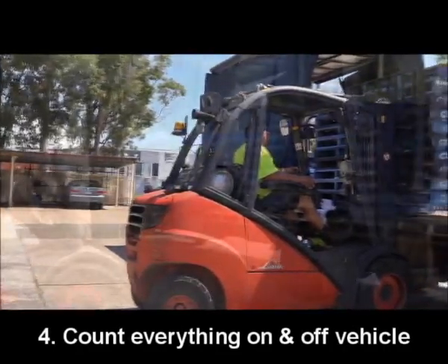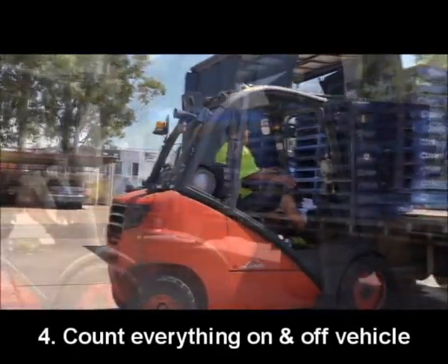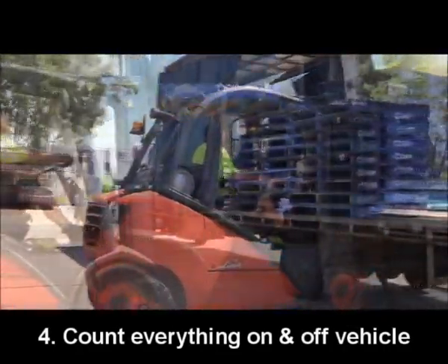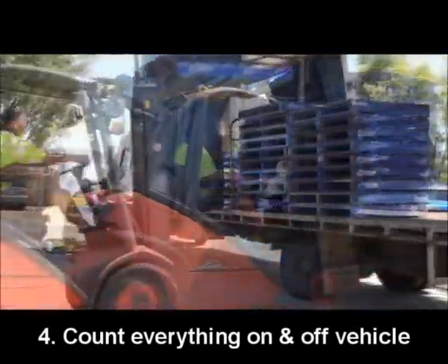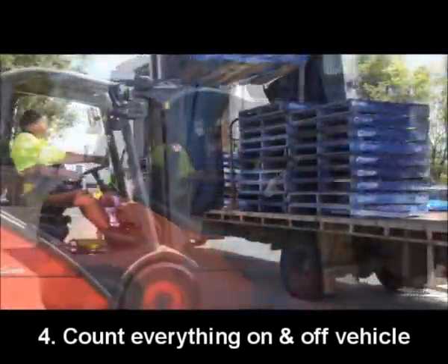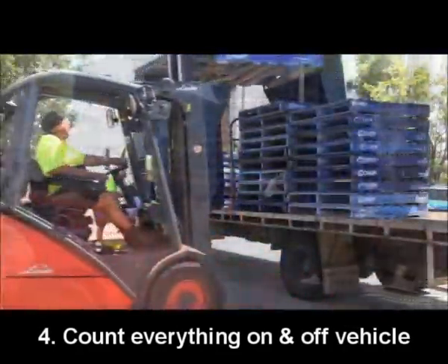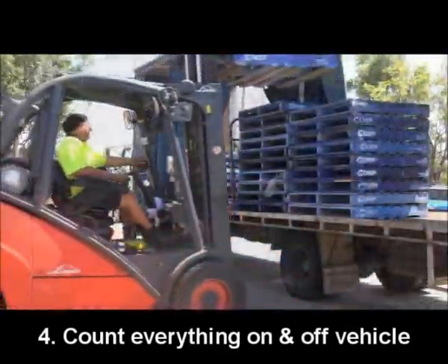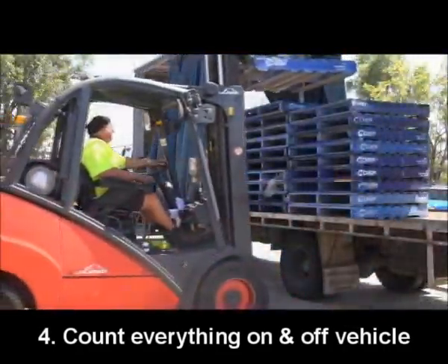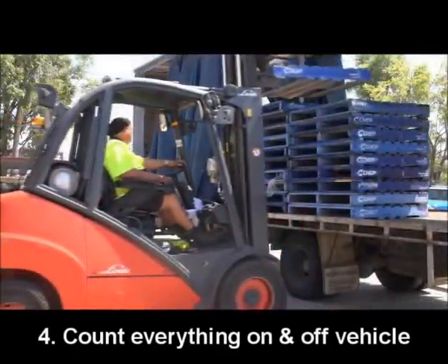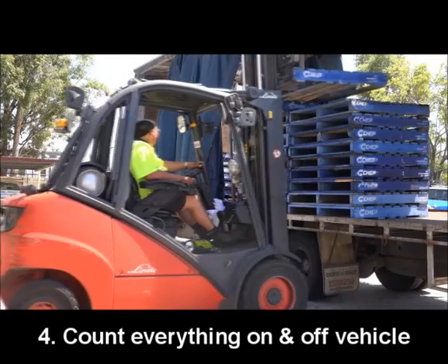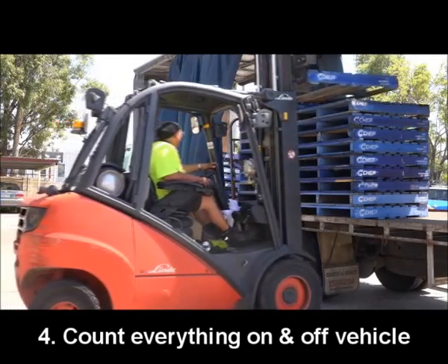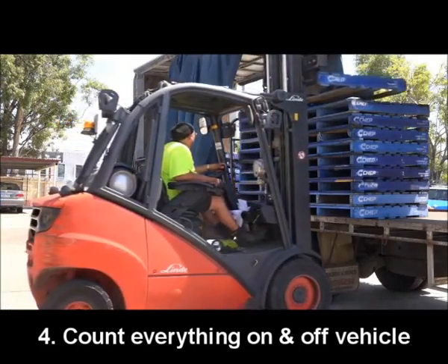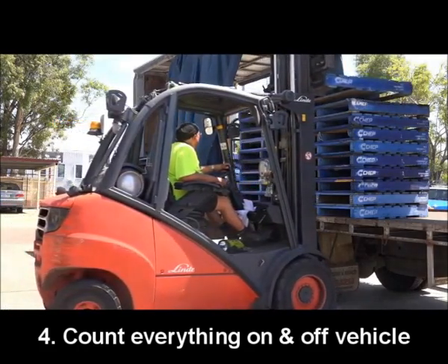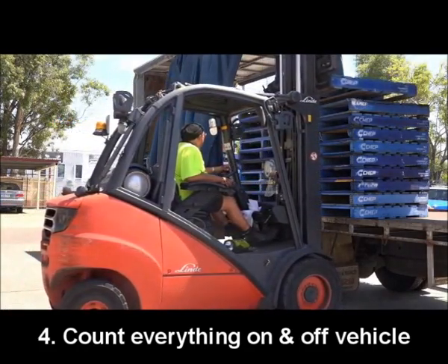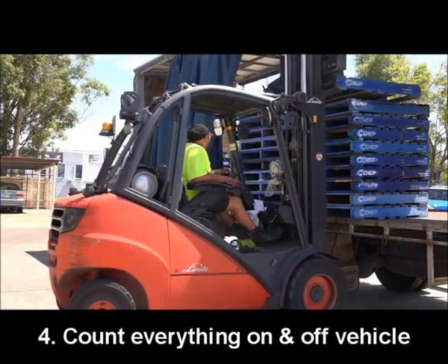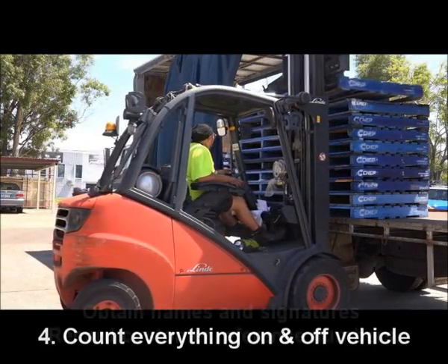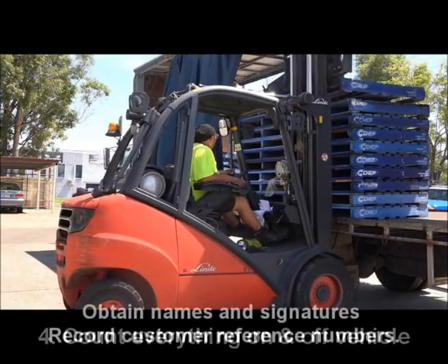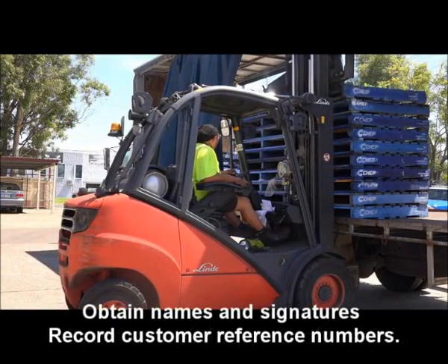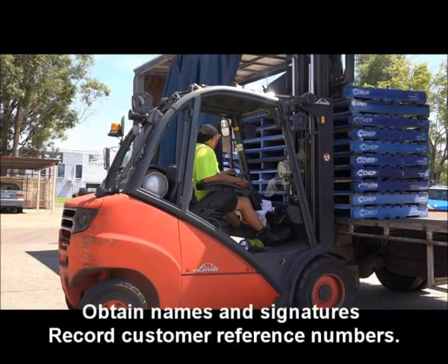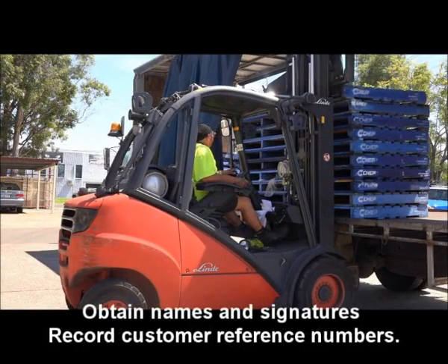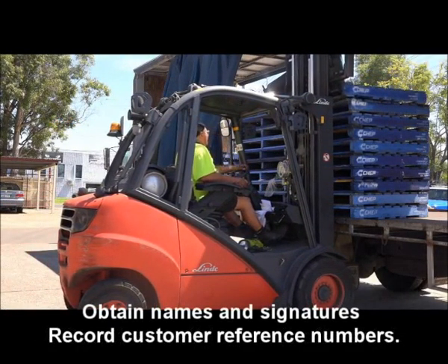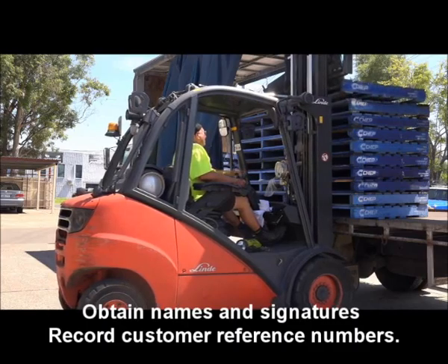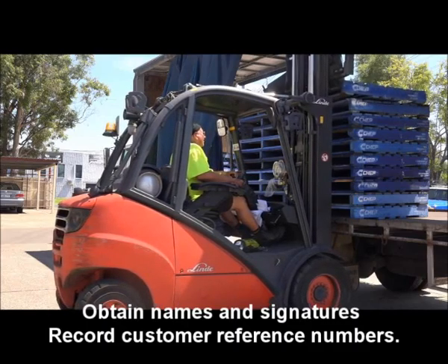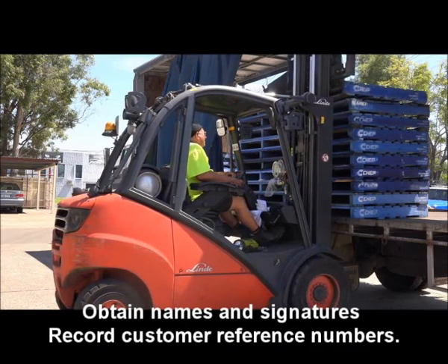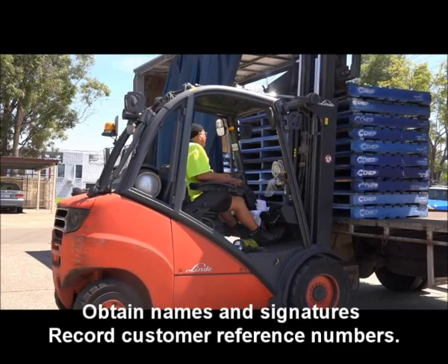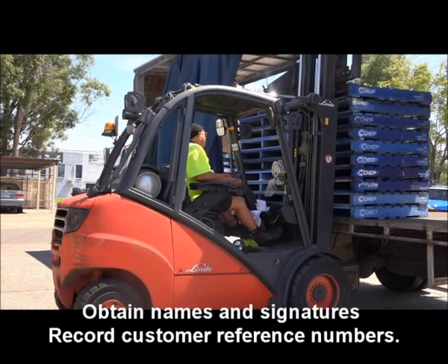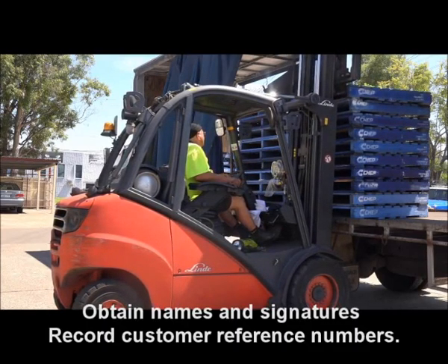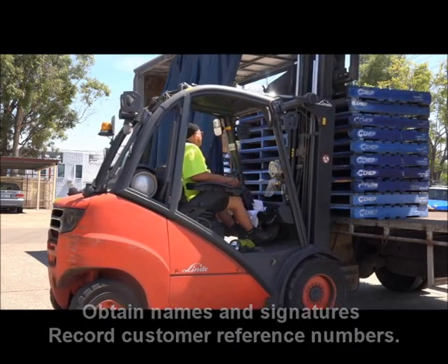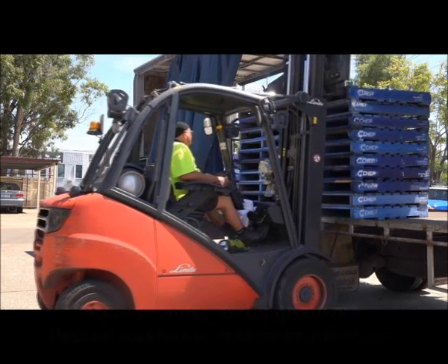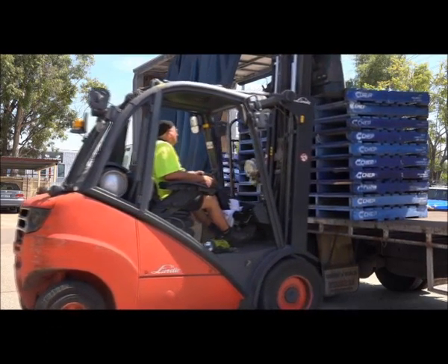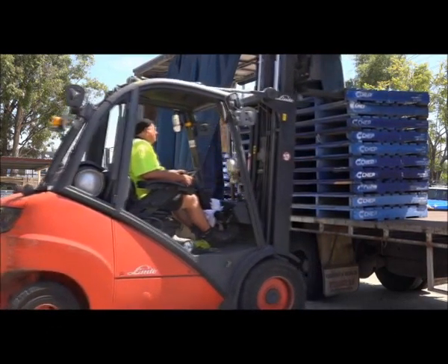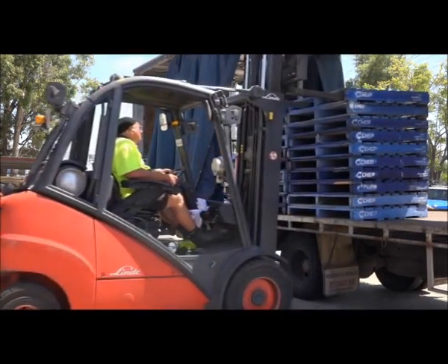Four: count everything on and off your vehicle and complete the paperwork fully. Obtain all names and signatures as required and record the customer reference numbers from the paperwork for later reference.